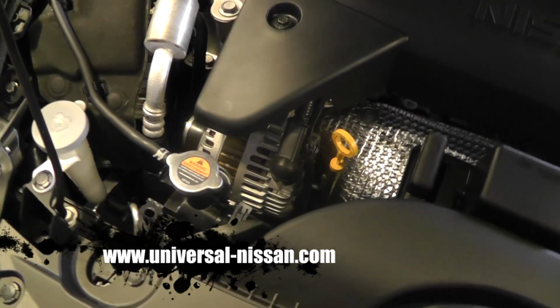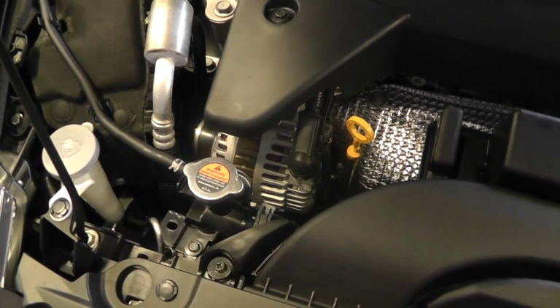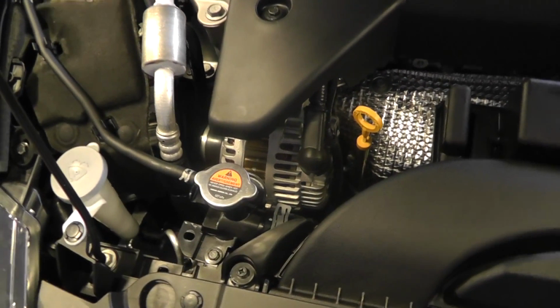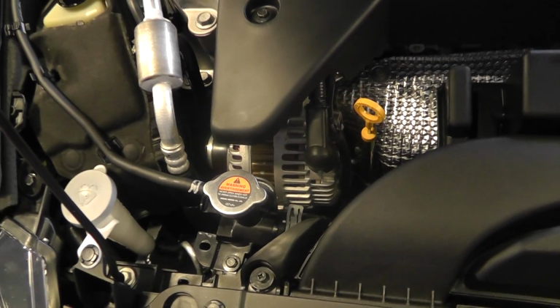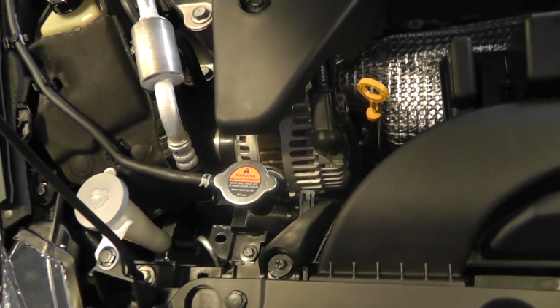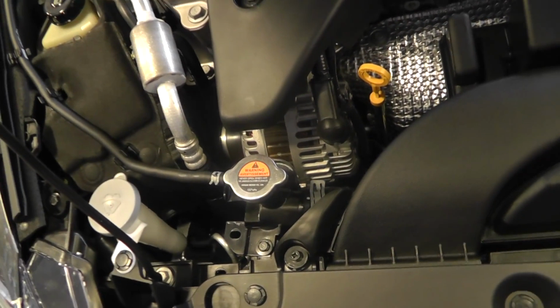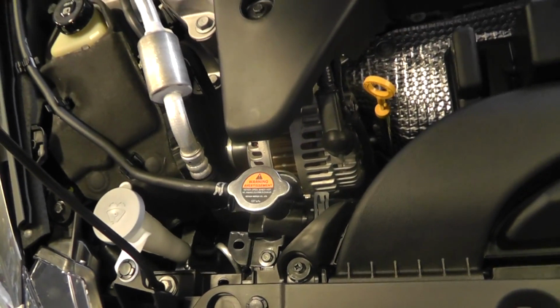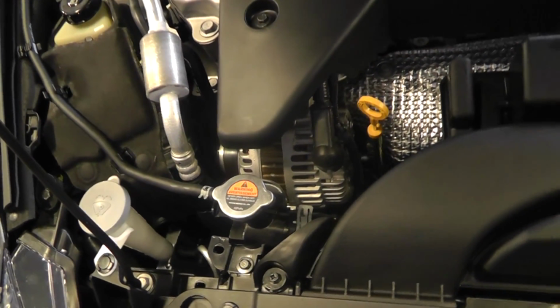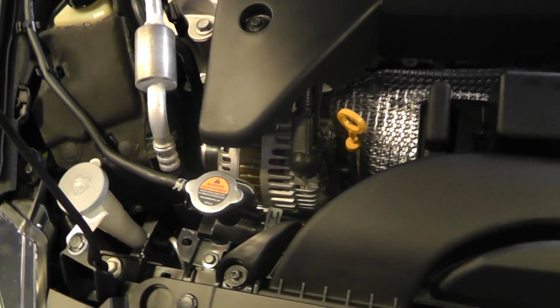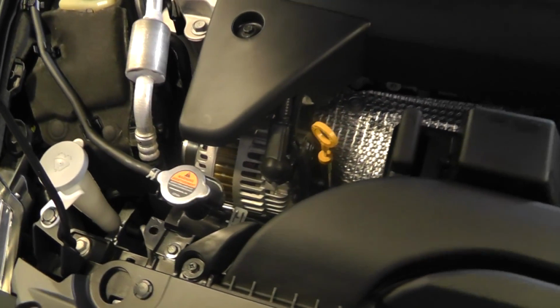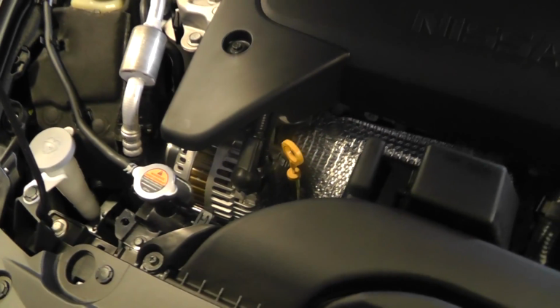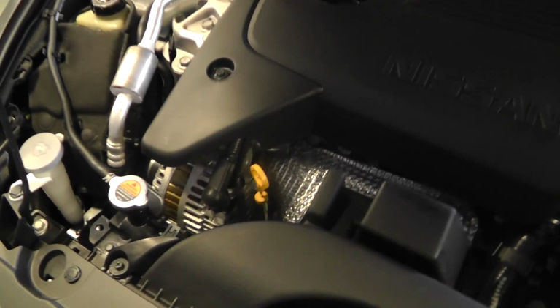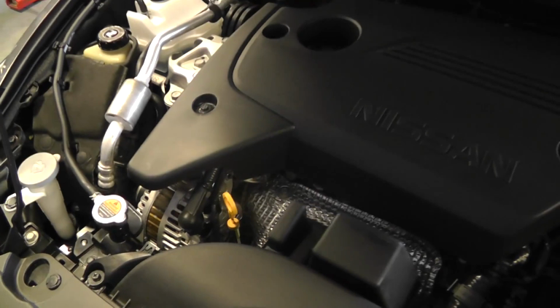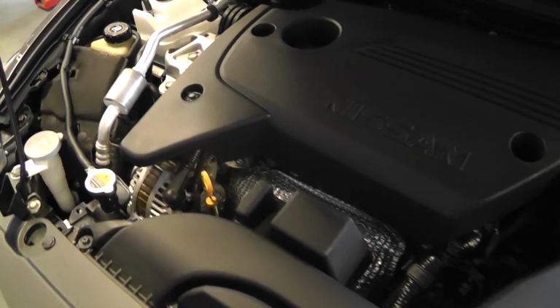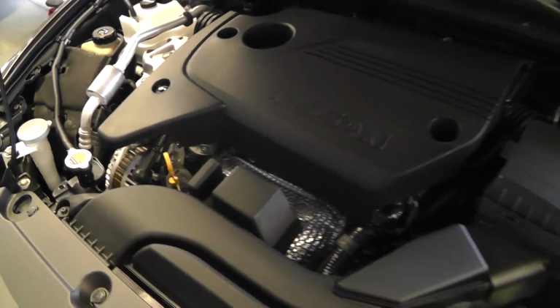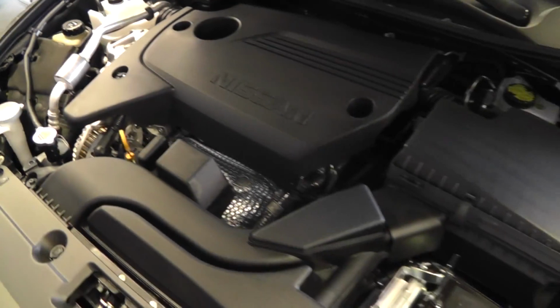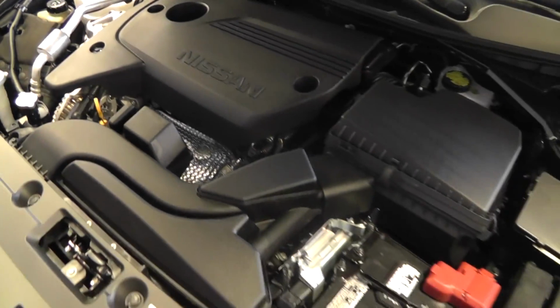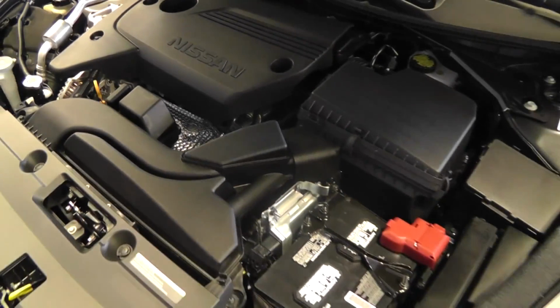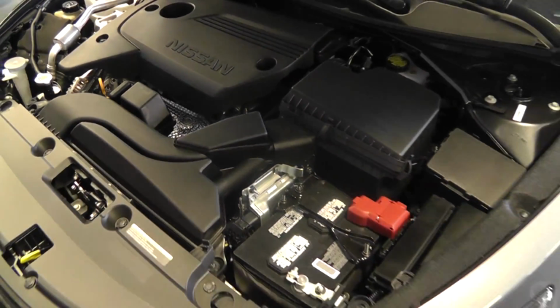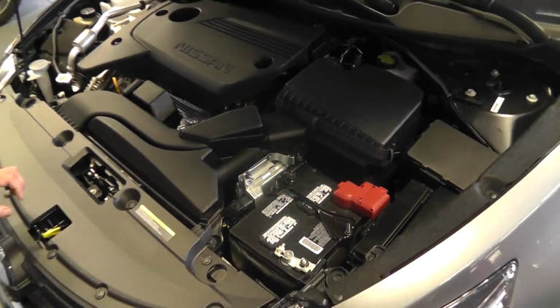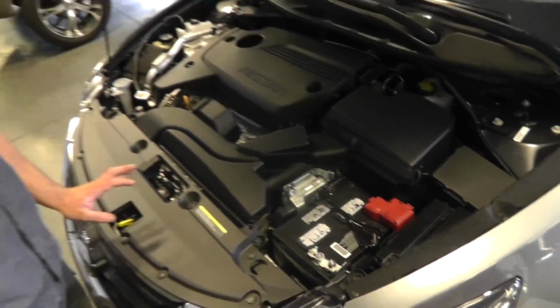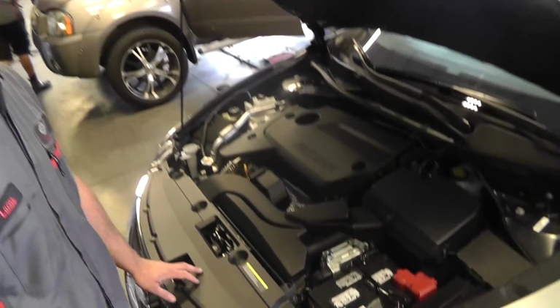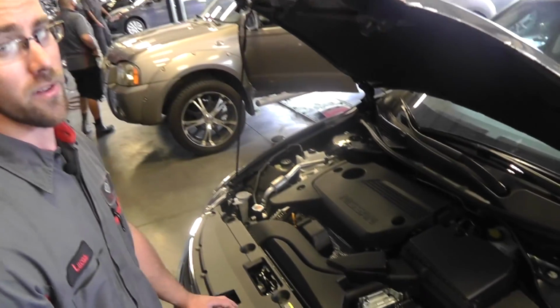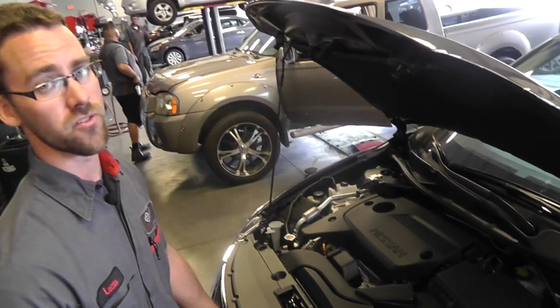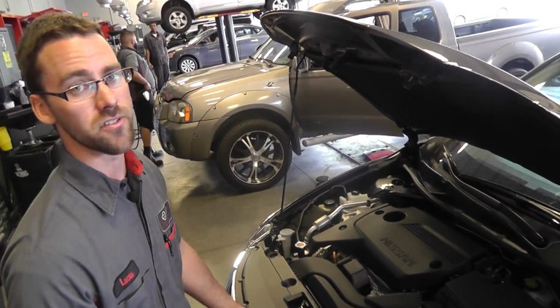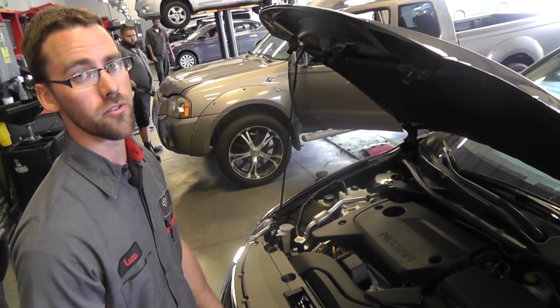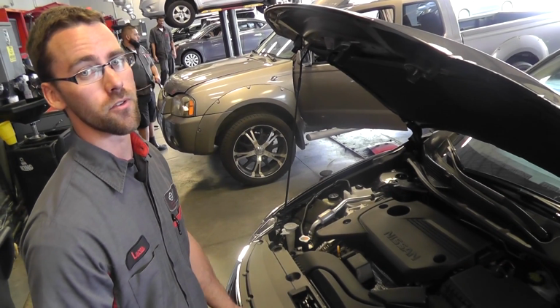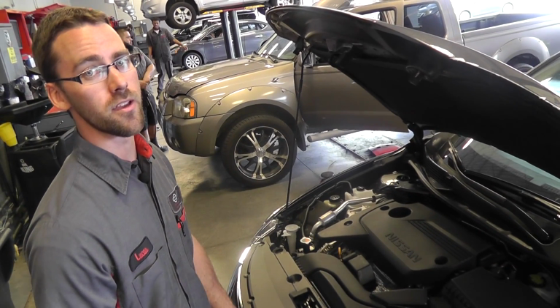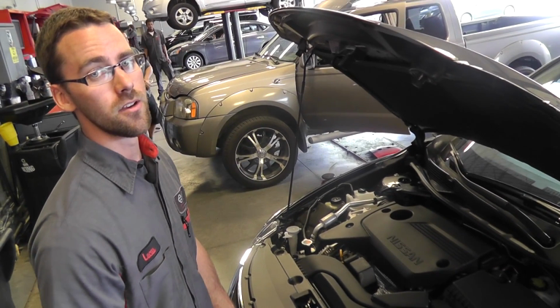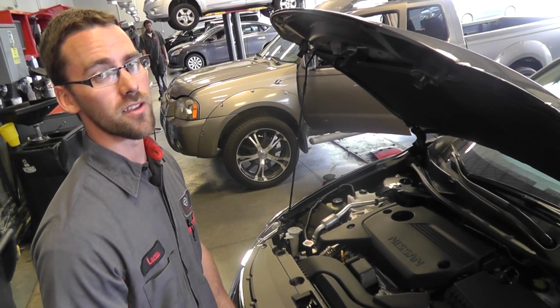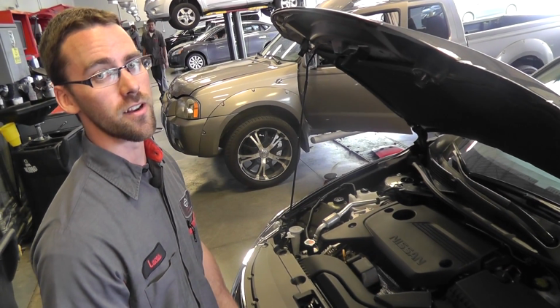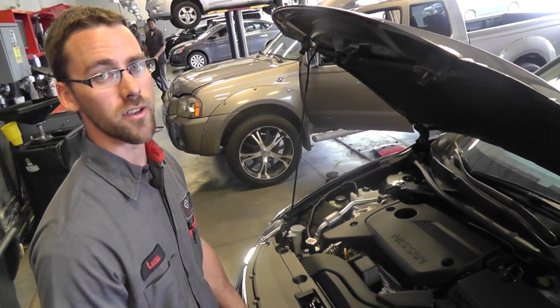If you're having other issues with the starting system, there will generally be an indication on your dash. There's a battery light that will illuminate — it's a red light — and it may also come on alongside the brake light. If you see those come on, bring it in right away for us to check your systems and make sure everything's running okay. You don't want to get stranded anywhere.